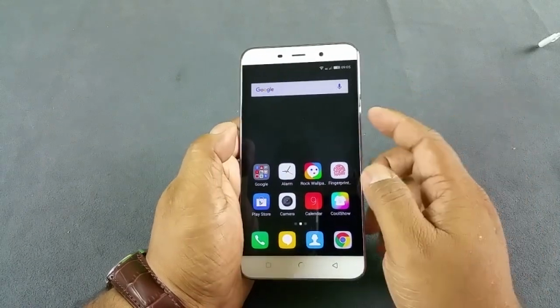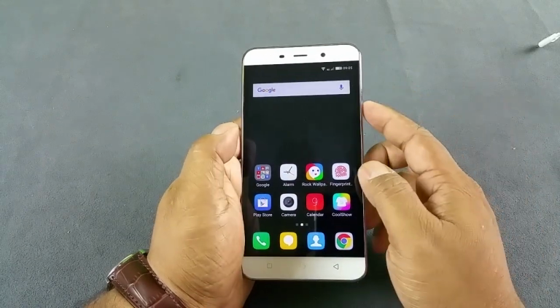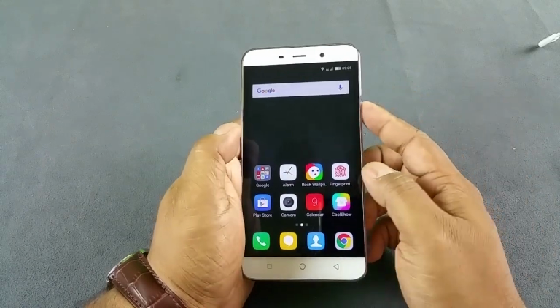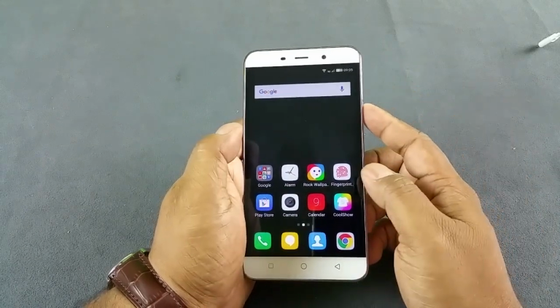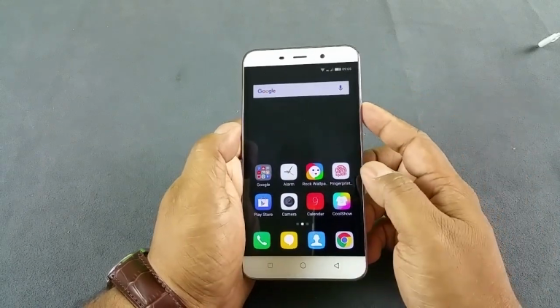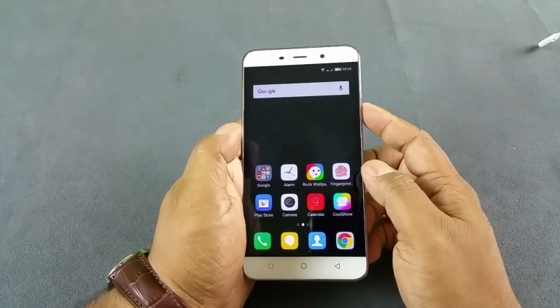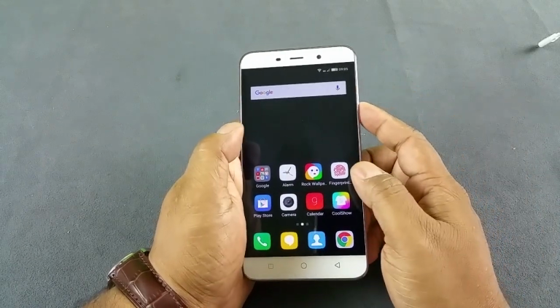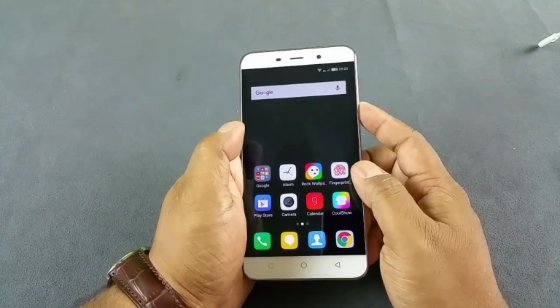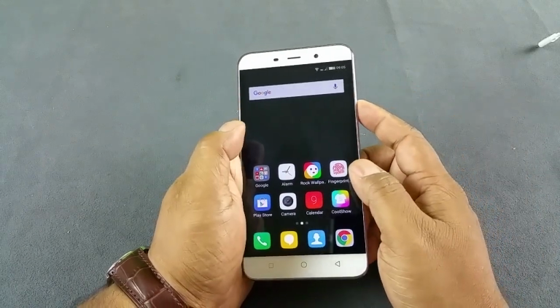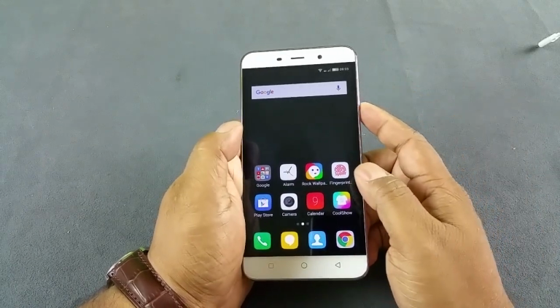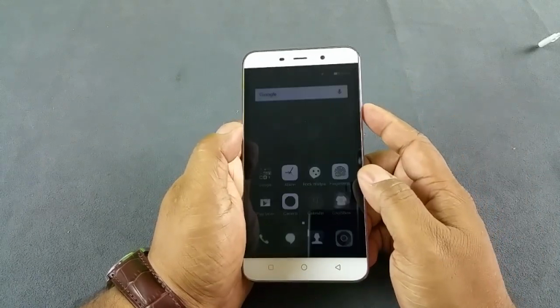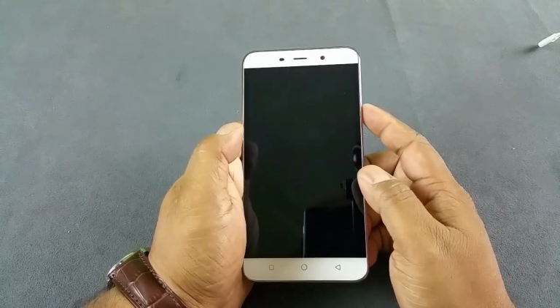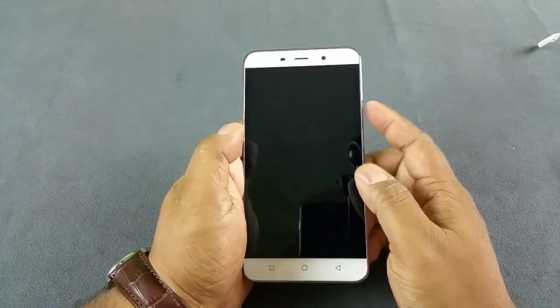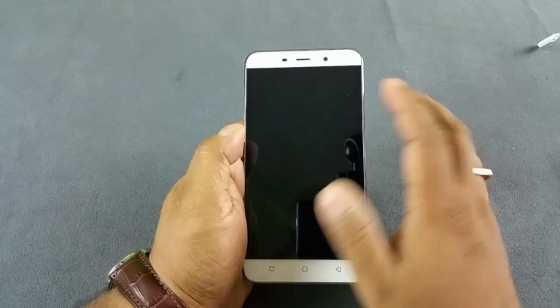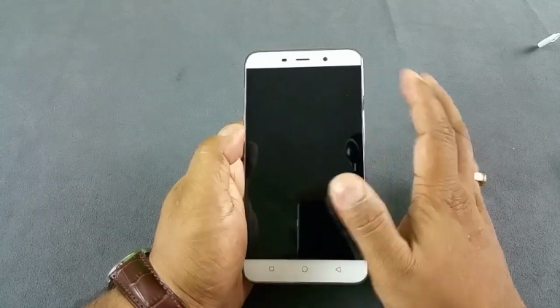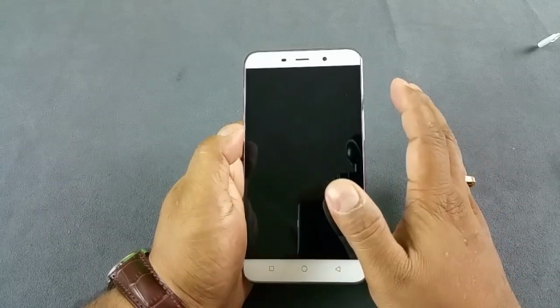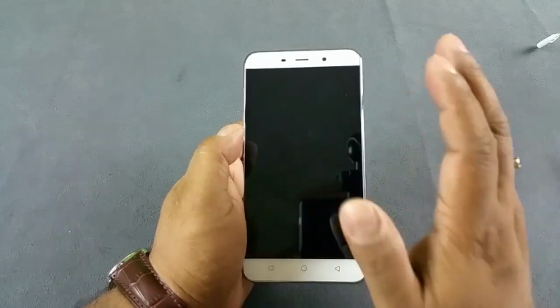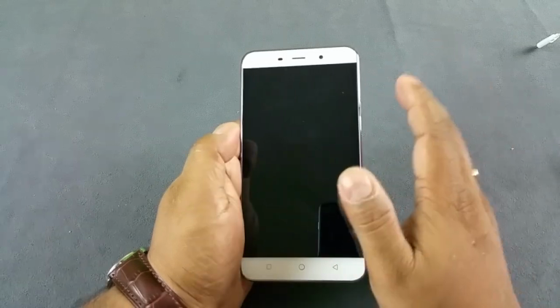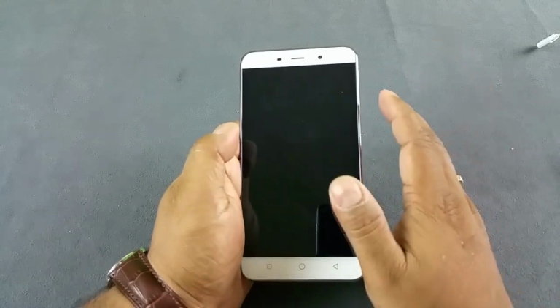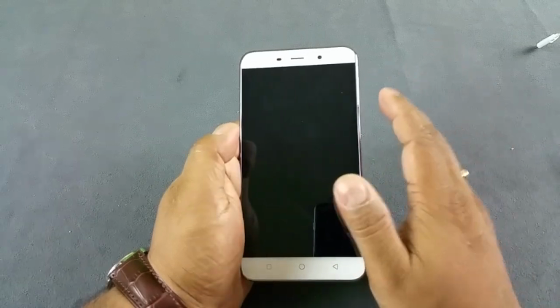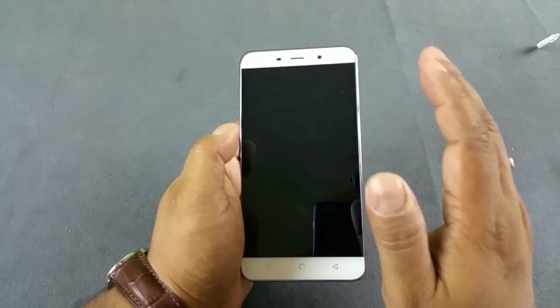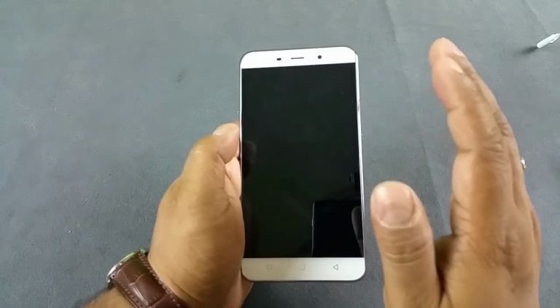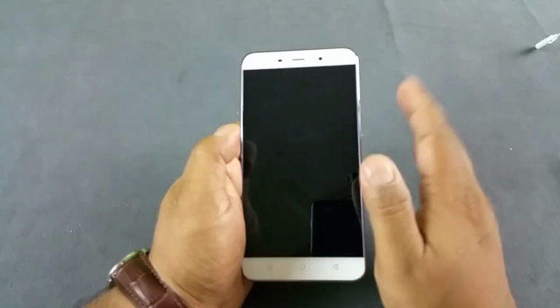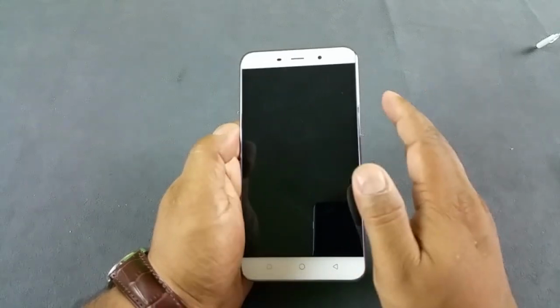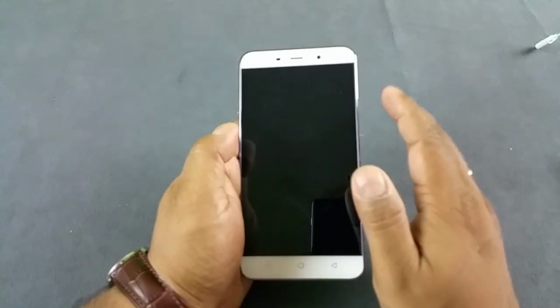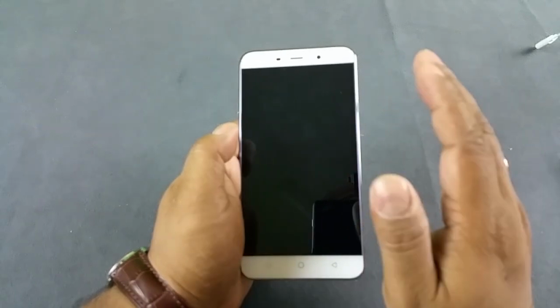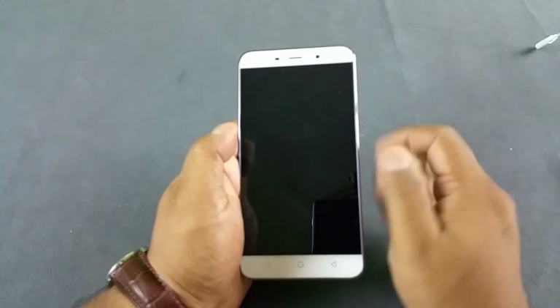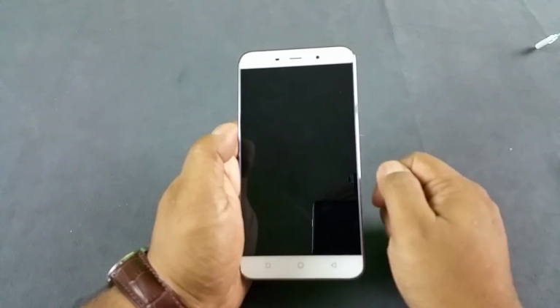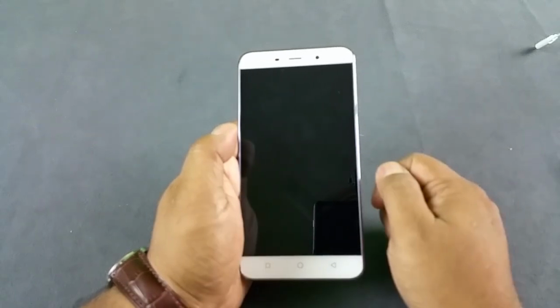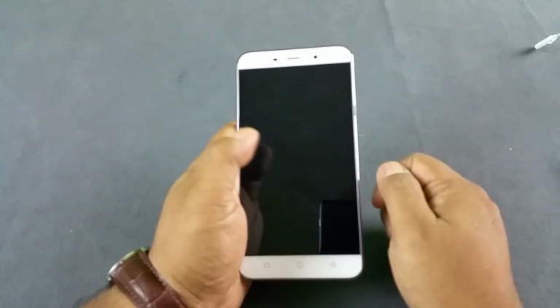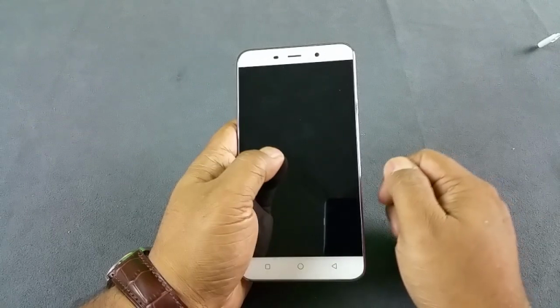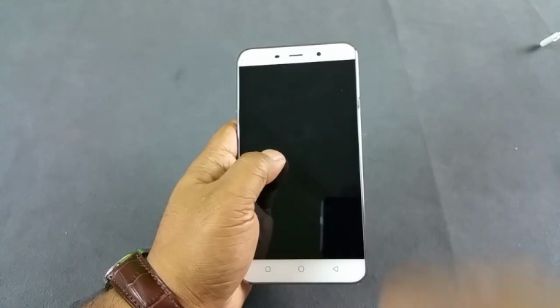So the Coolpad Note 3 has all three things: notification LED light, proximity sensor, and adaptive display. Thank you.